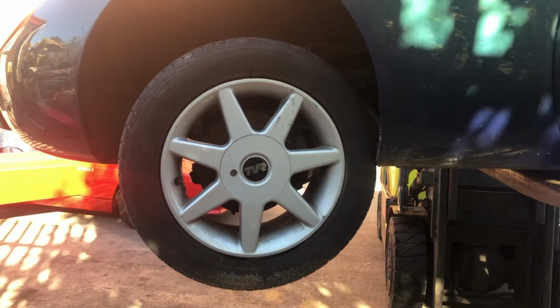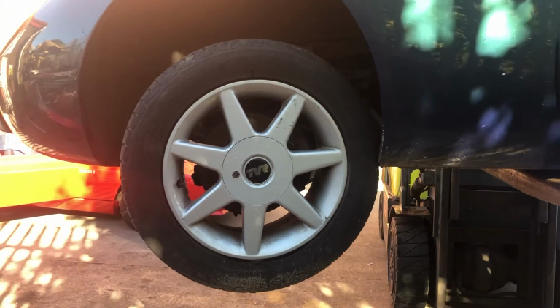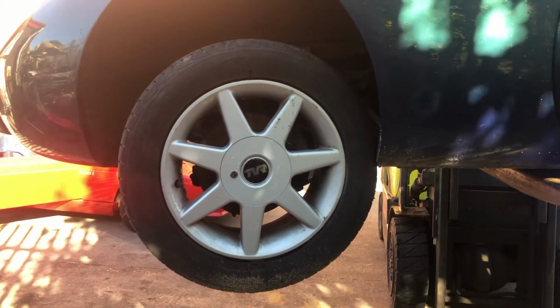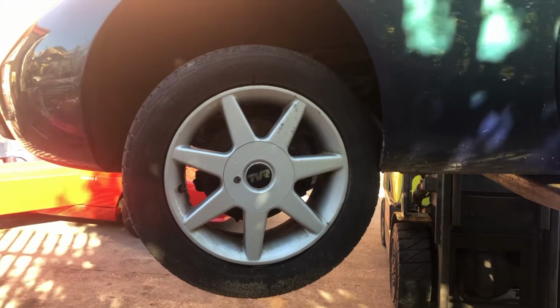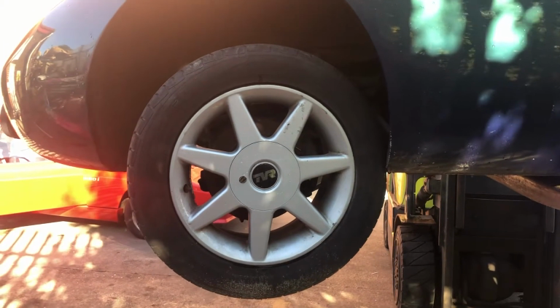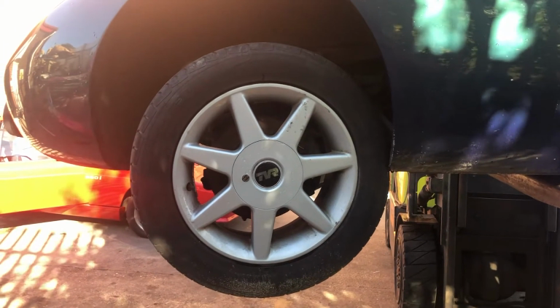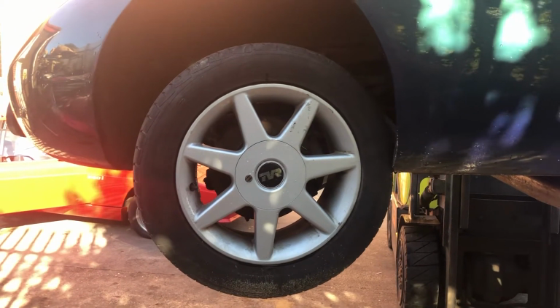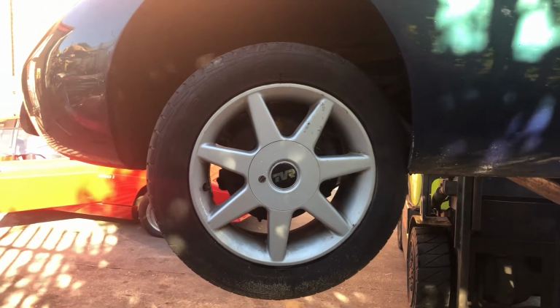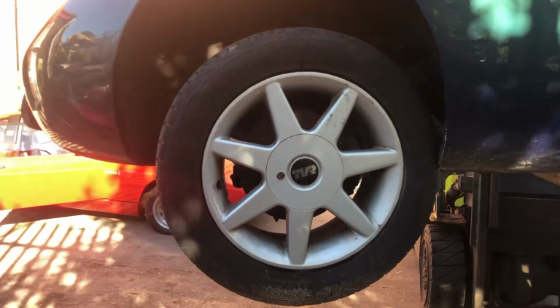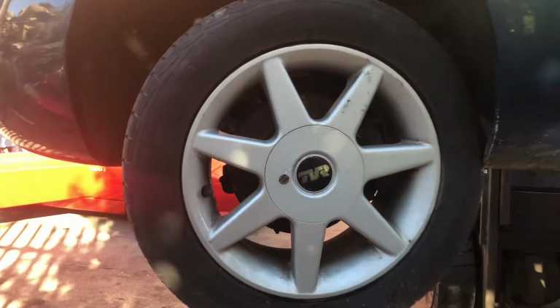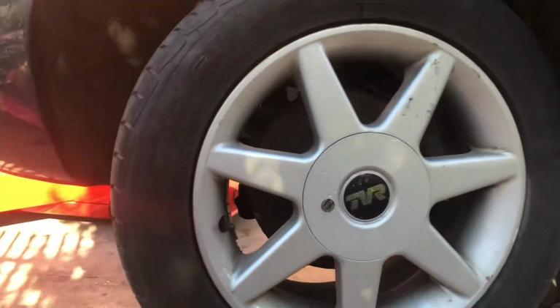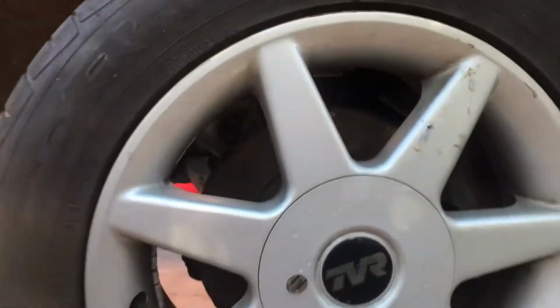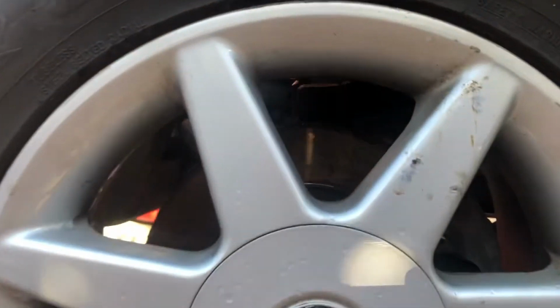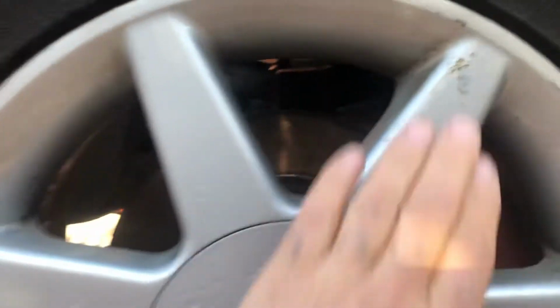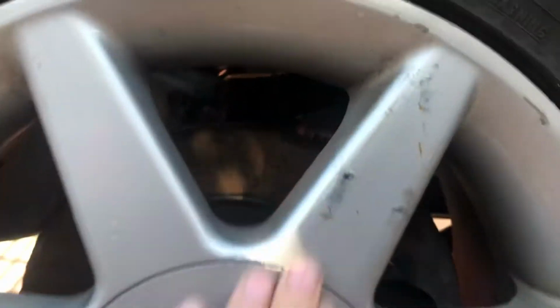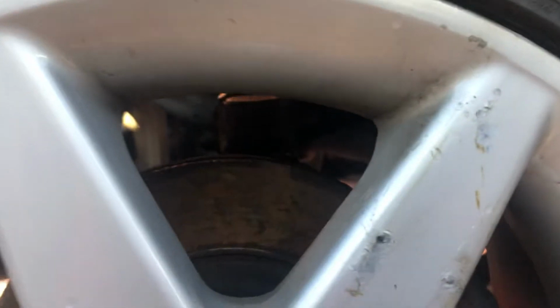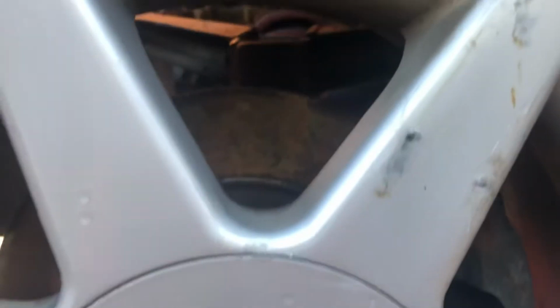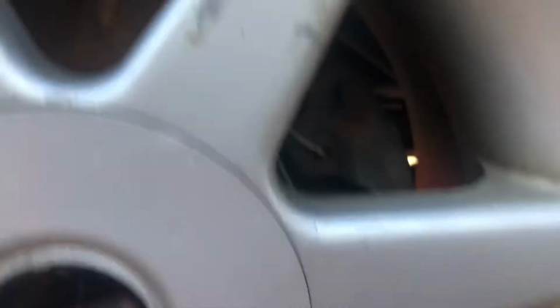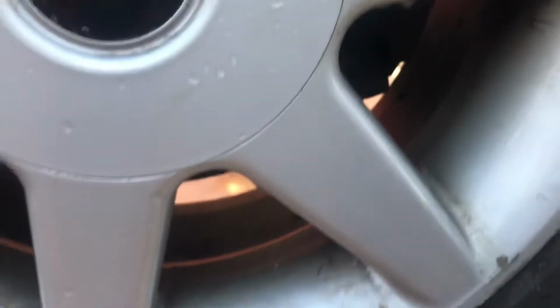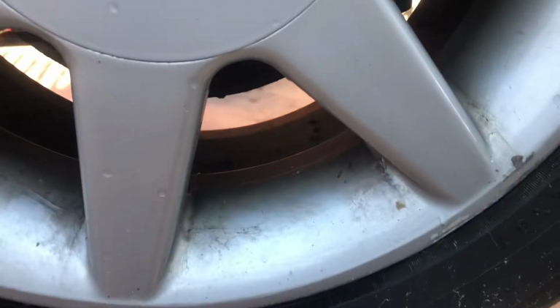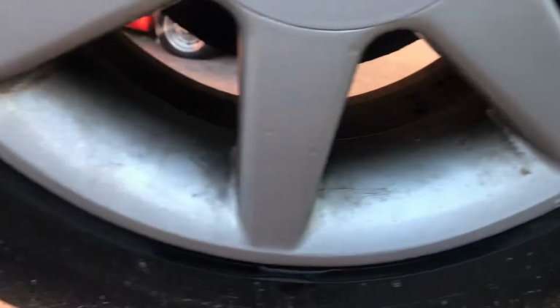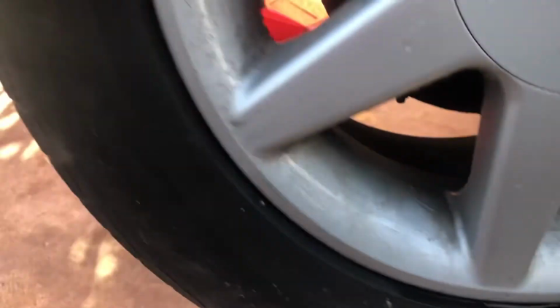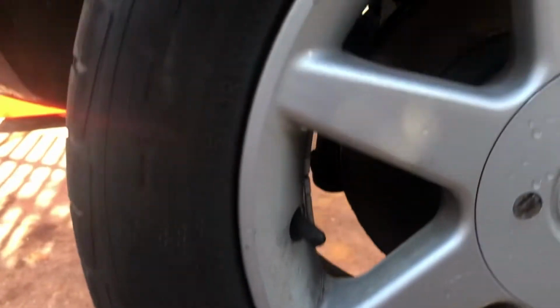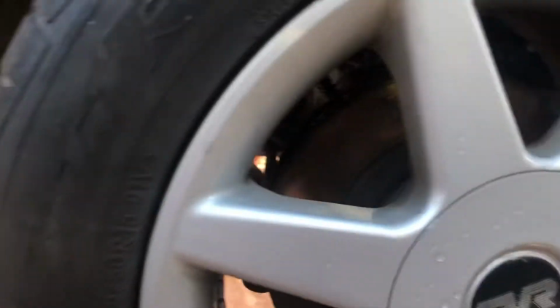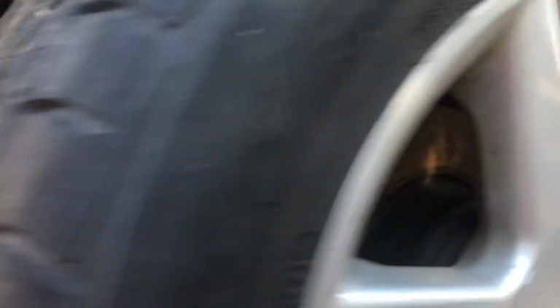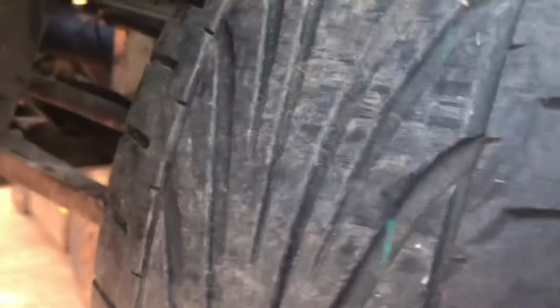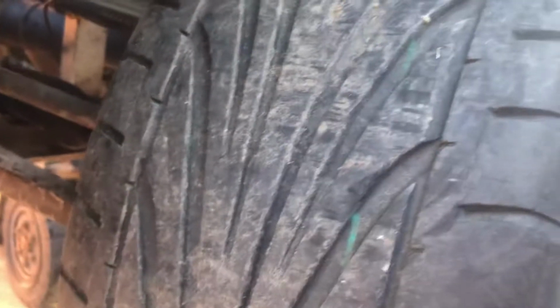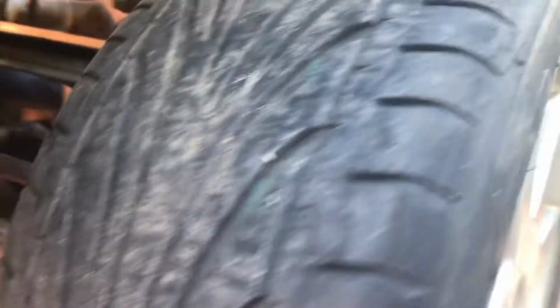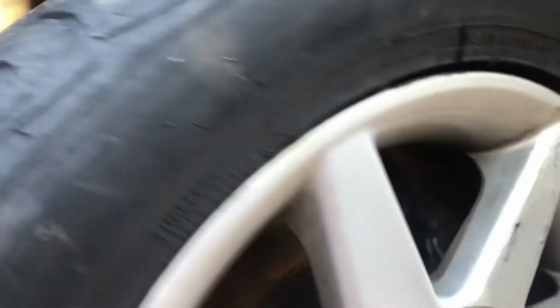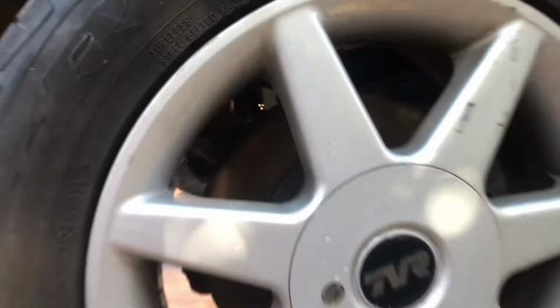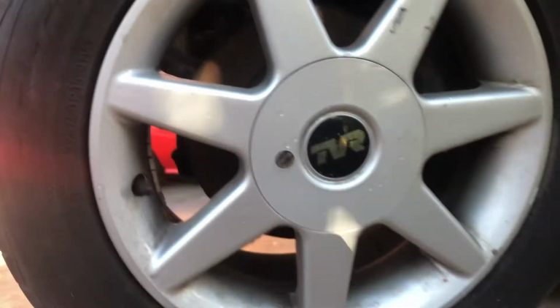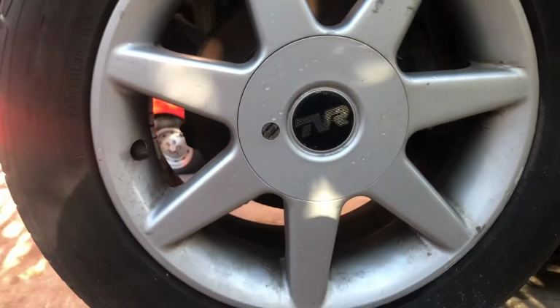For sale, a set of TVR S Stroll wheels. This is the front passenger side one — there's a couple of small marks on the wheel. Tyres are okay and they're included in the sale.